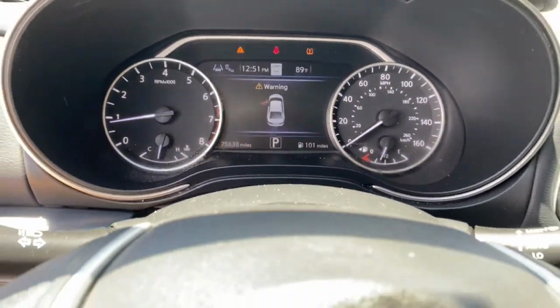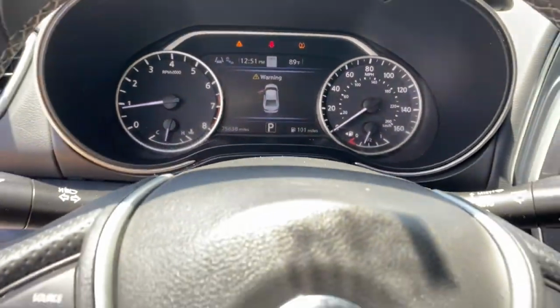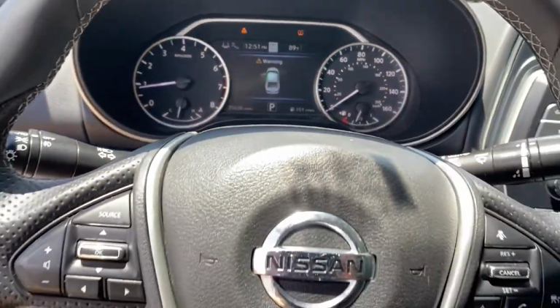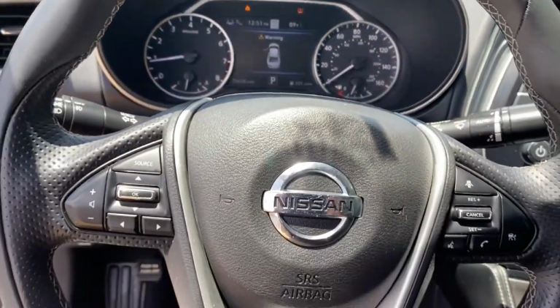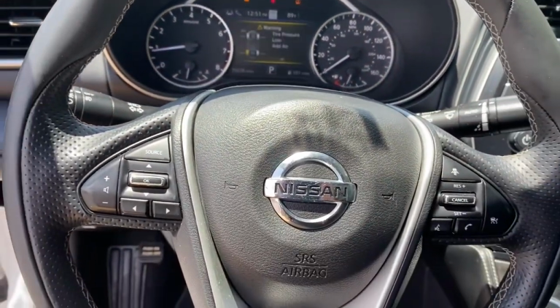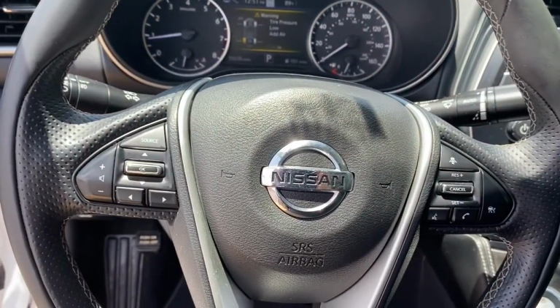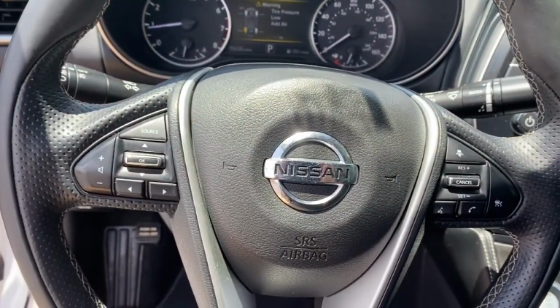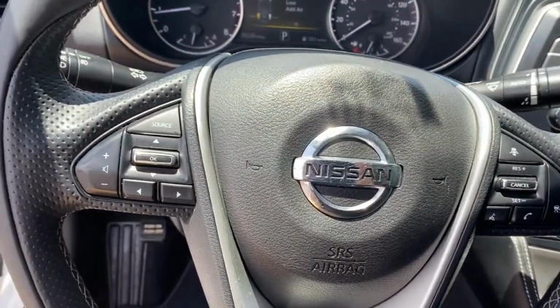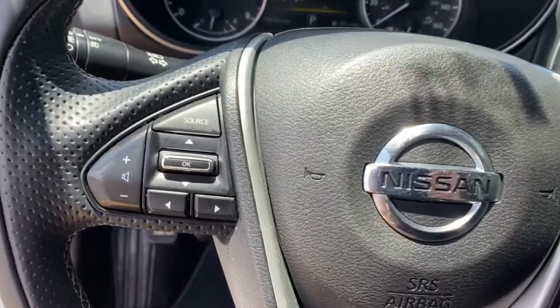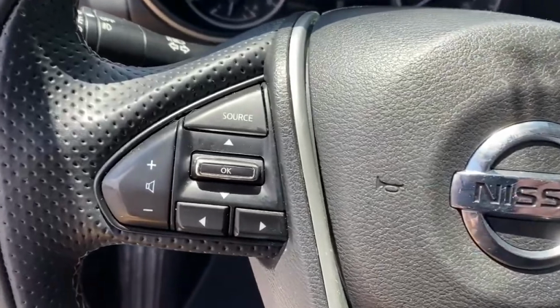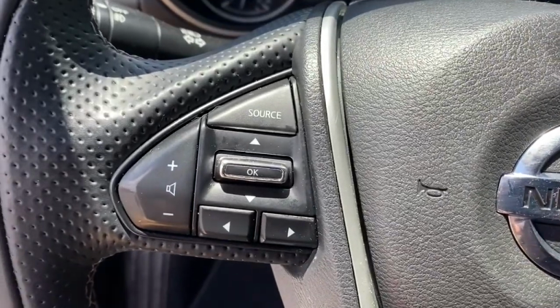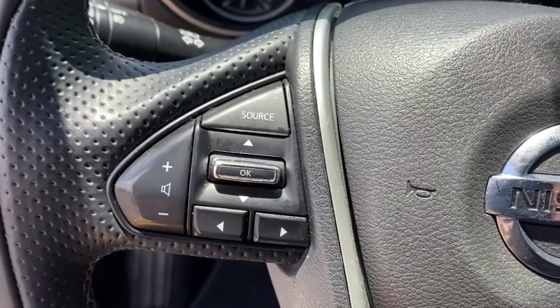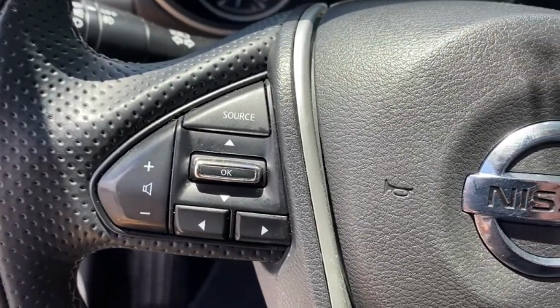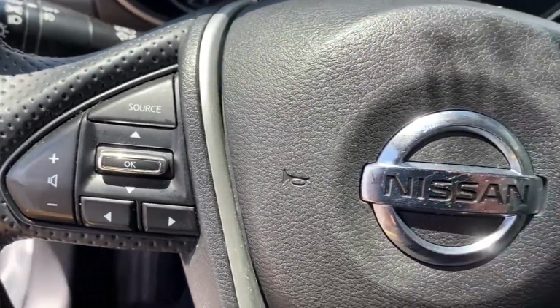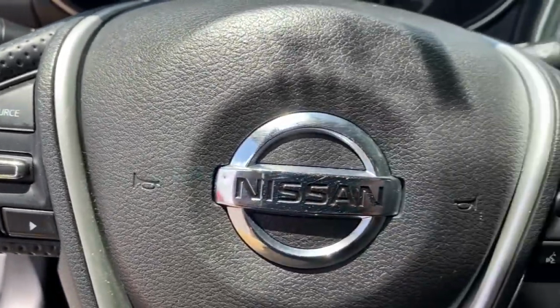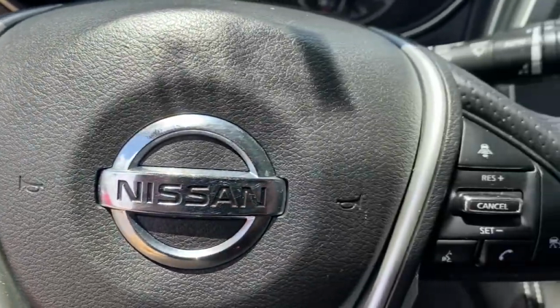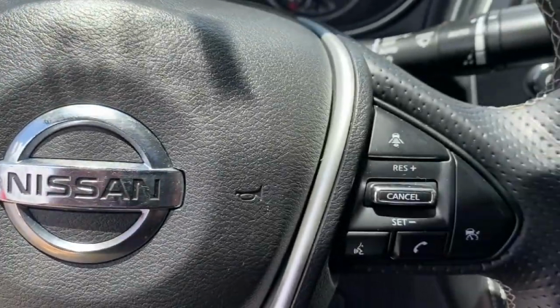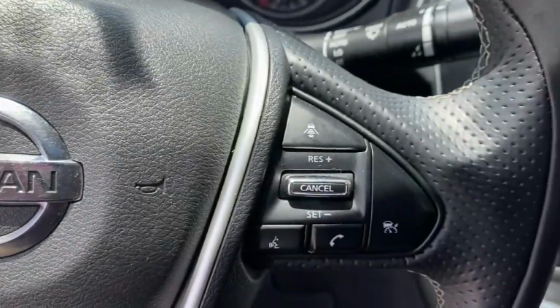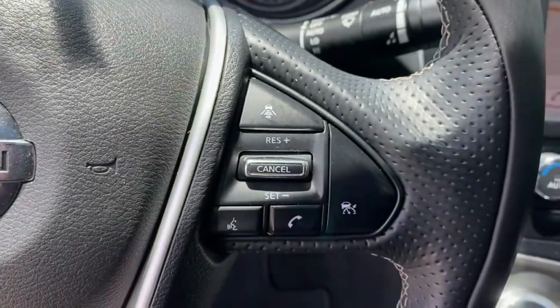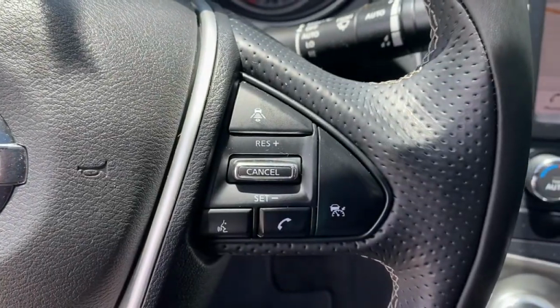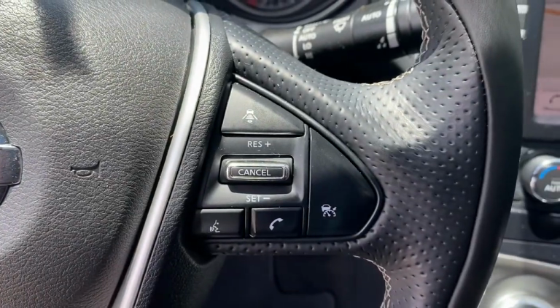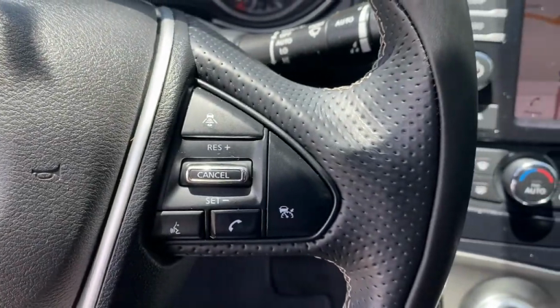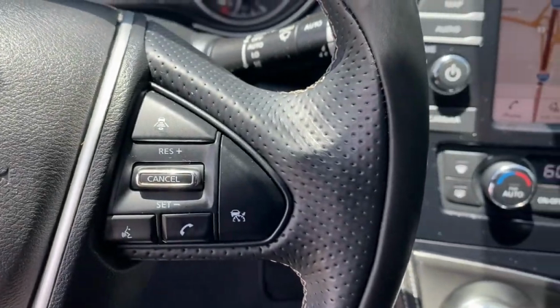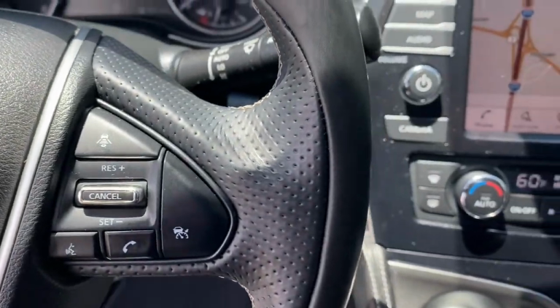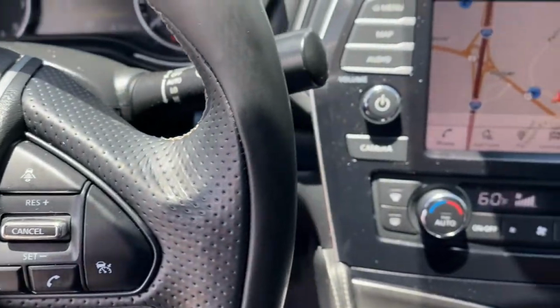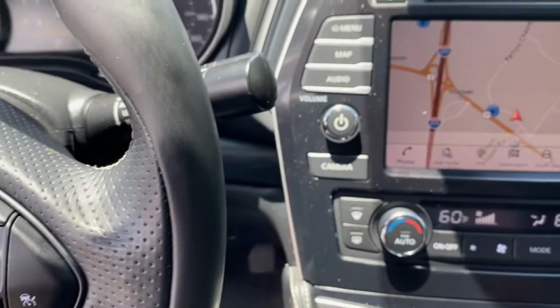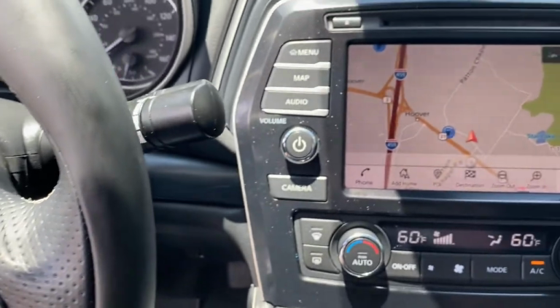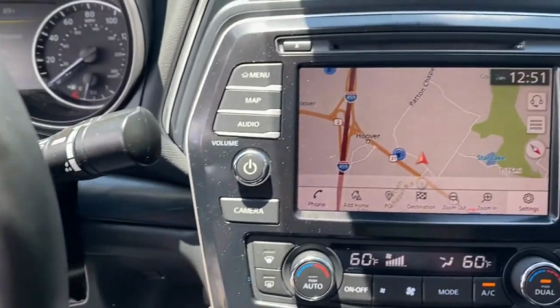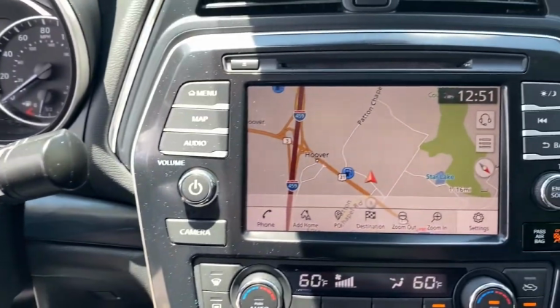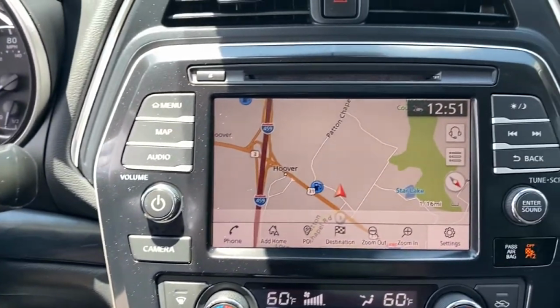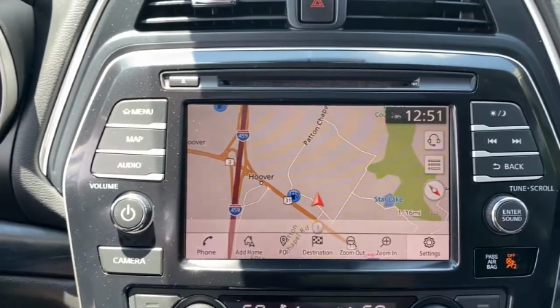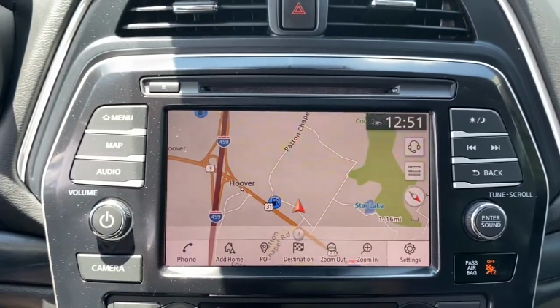Aggressively sporty yet comfortably confident — that's the Maxima. See for yourself when you take it out for a test drive. Our professional staff looks forward to giving you excellent service.